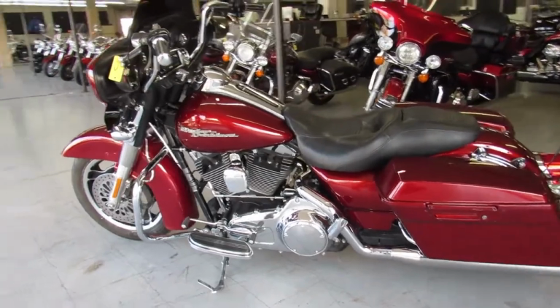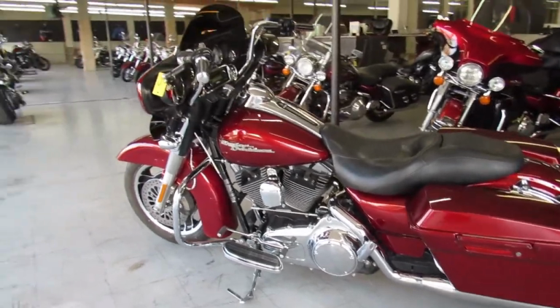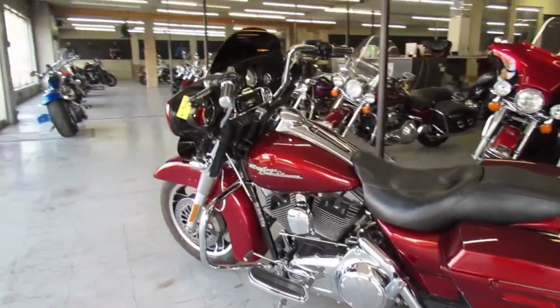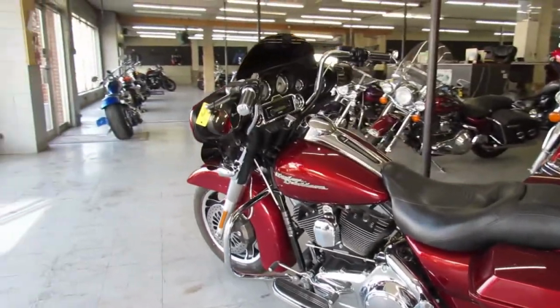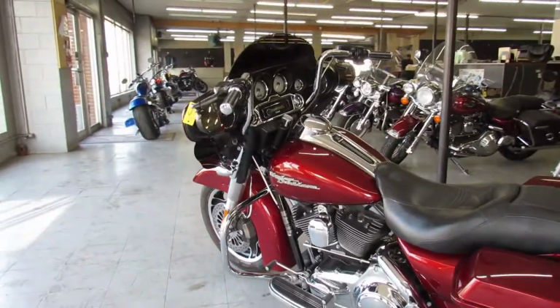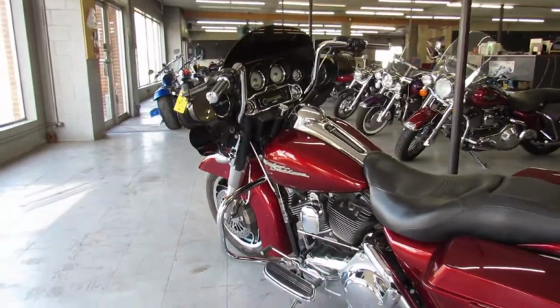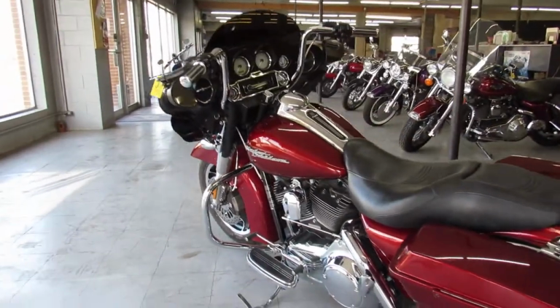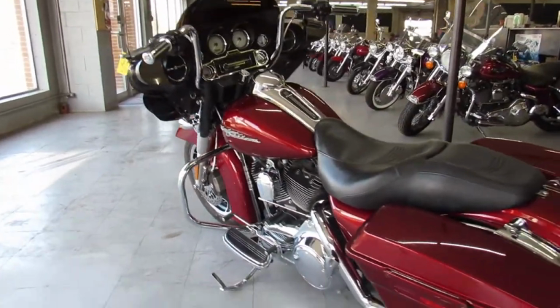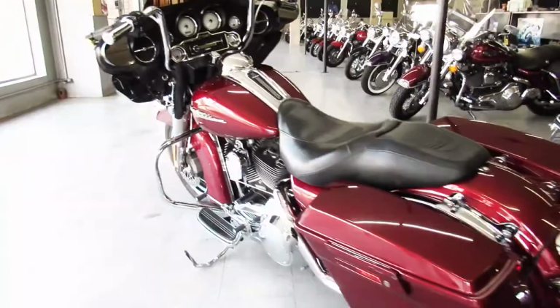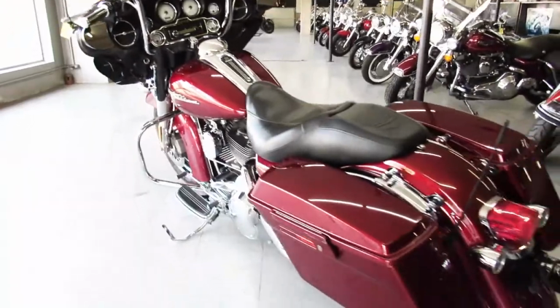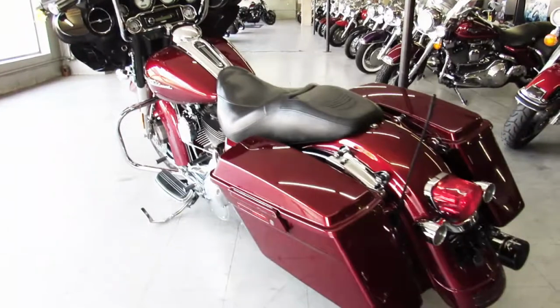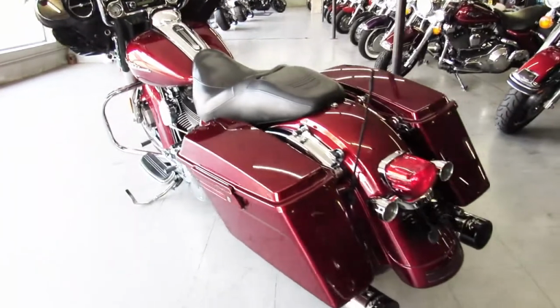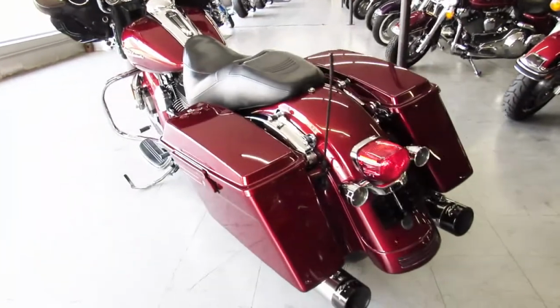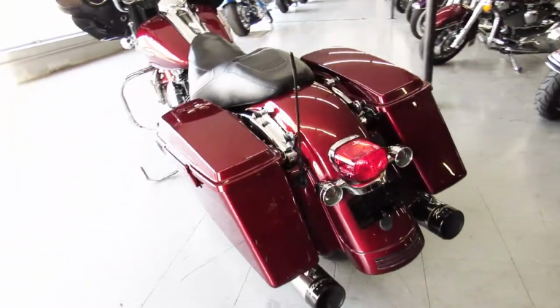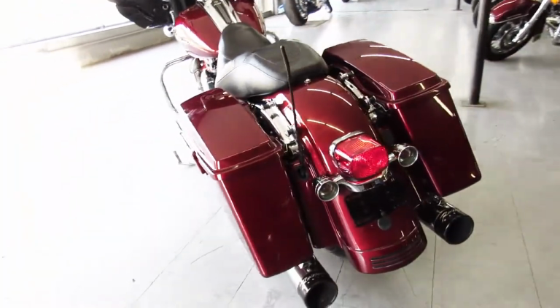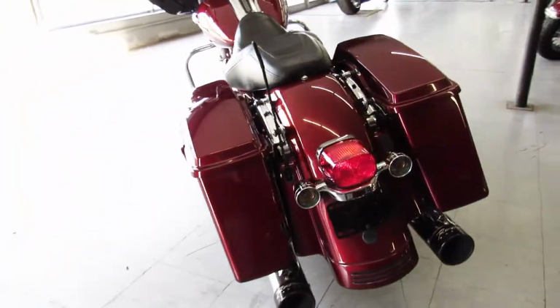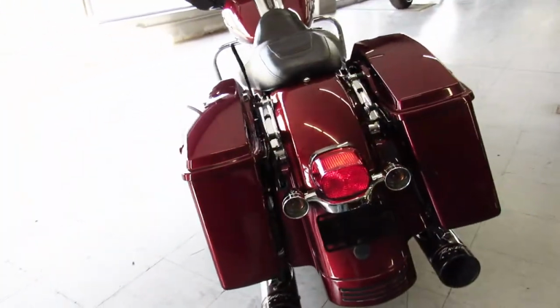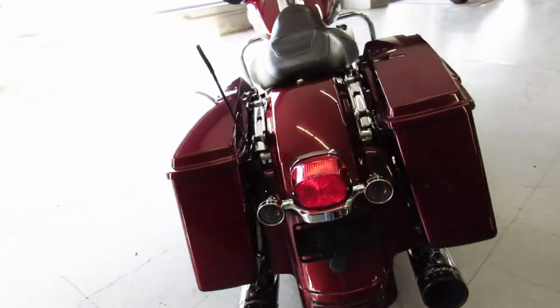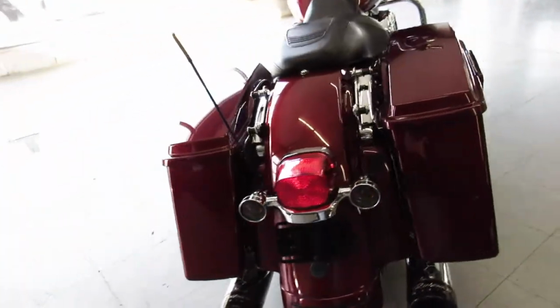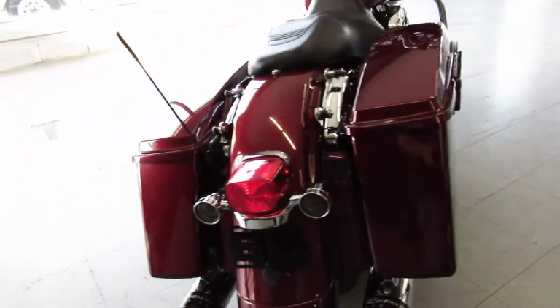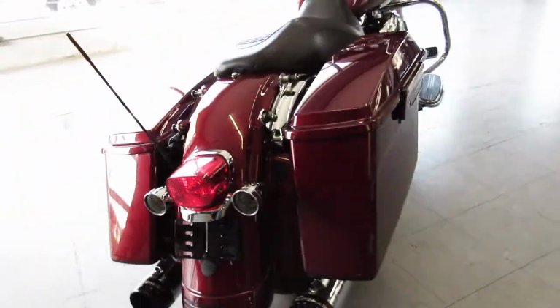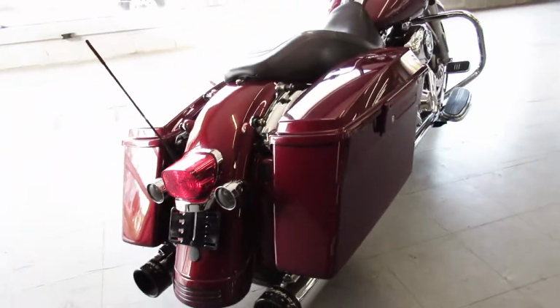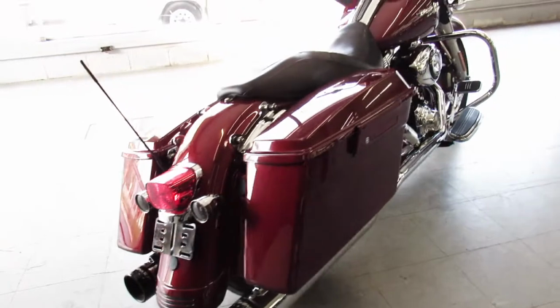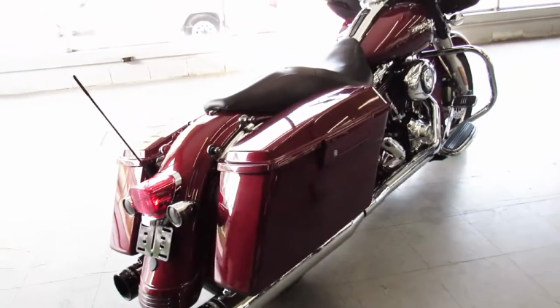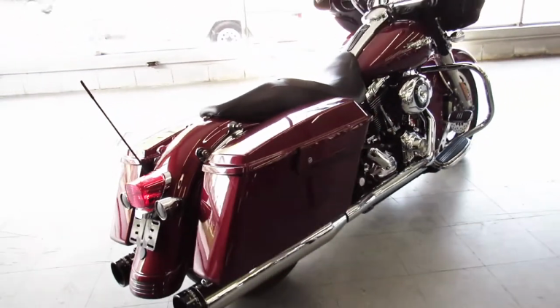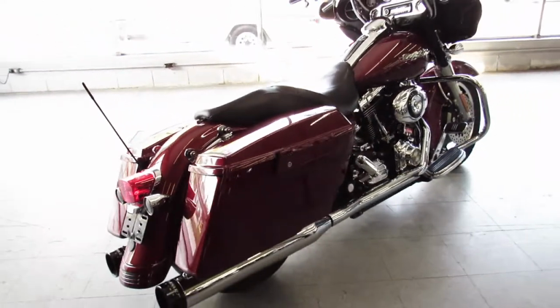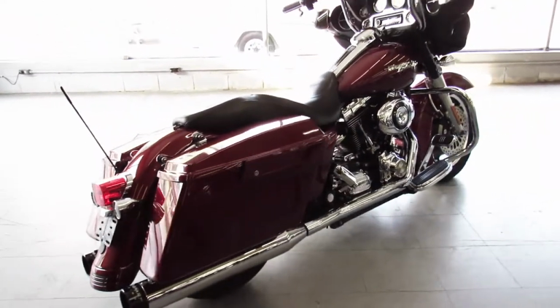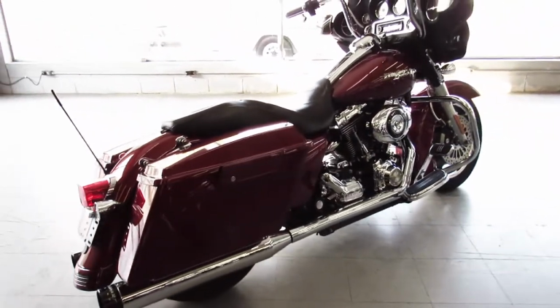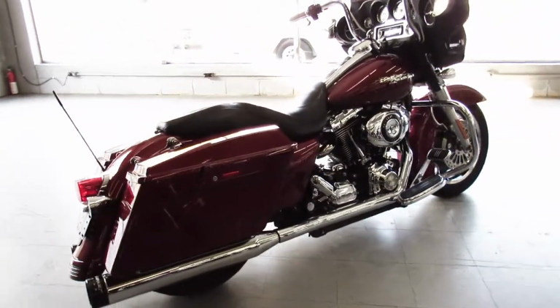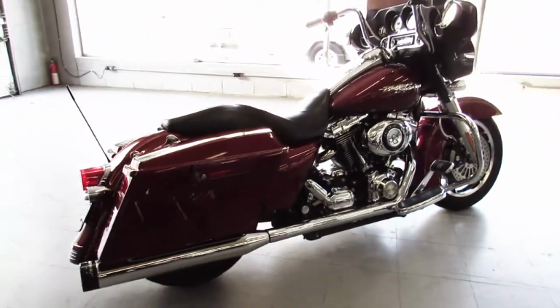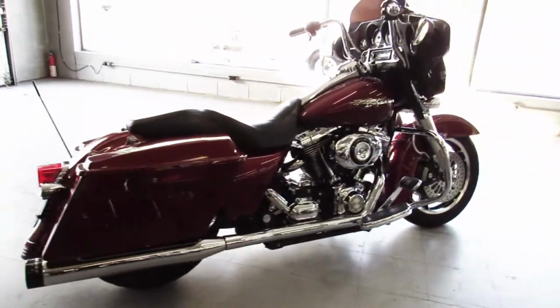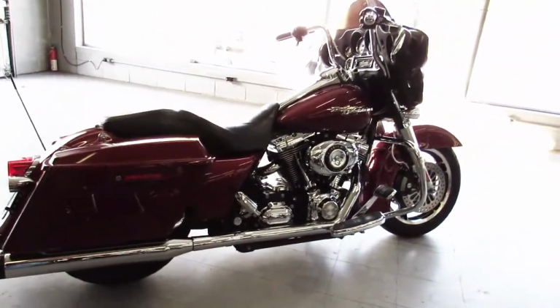We've got guaranteed financing, leasing programs, layaway programs, your trades are always welcome so give us a call. It's a 2009 Street Glide, only 19,294 miles. Call us at 810-648-9500.